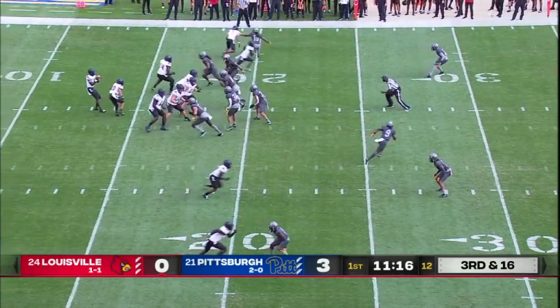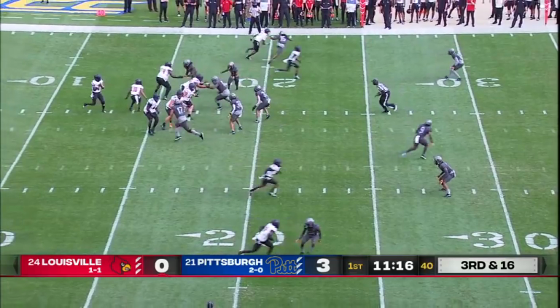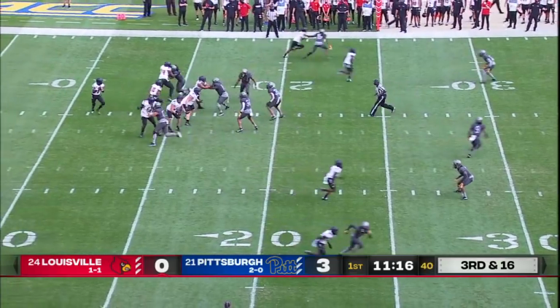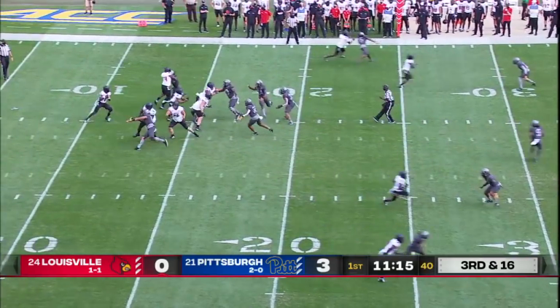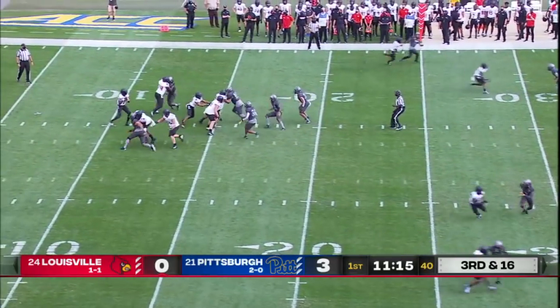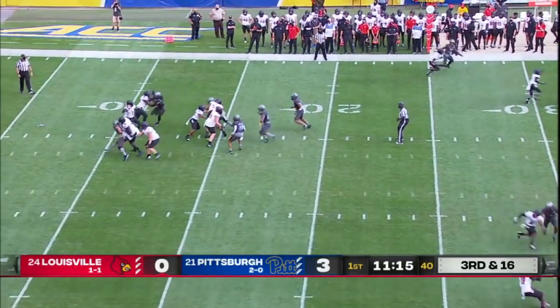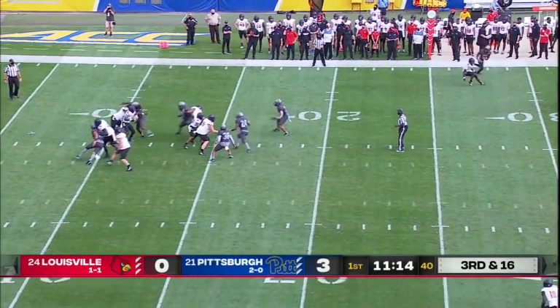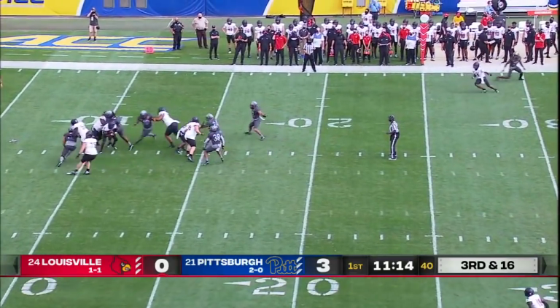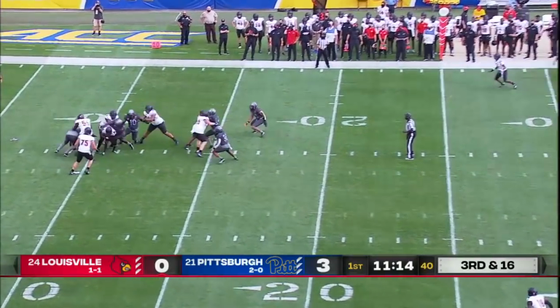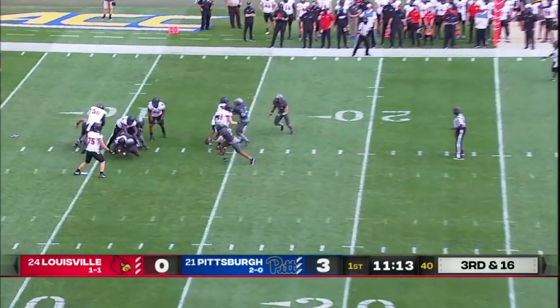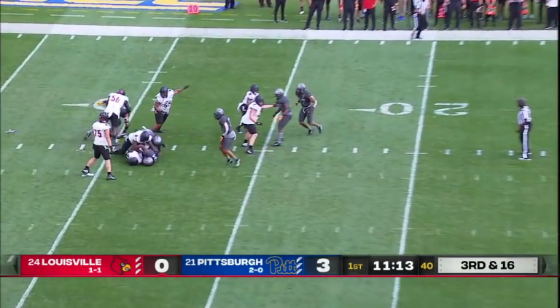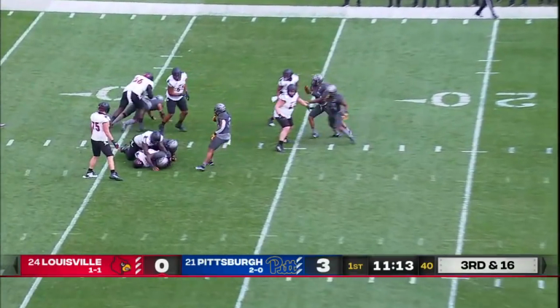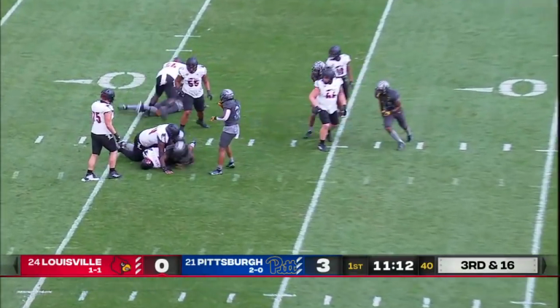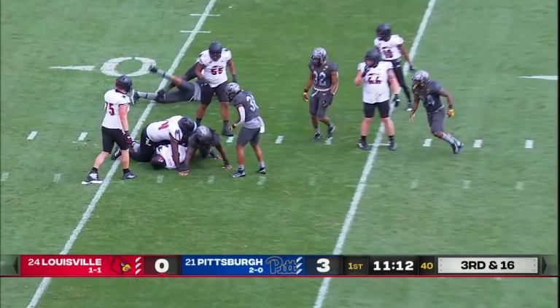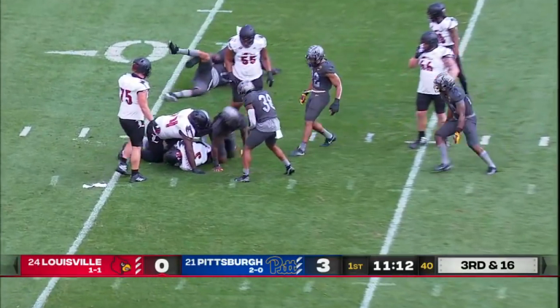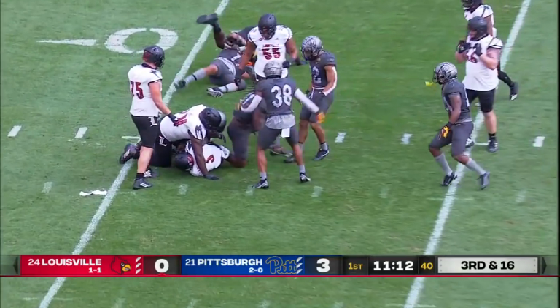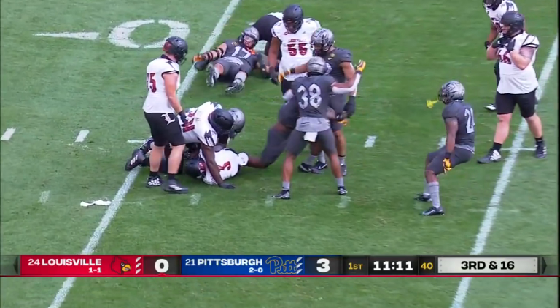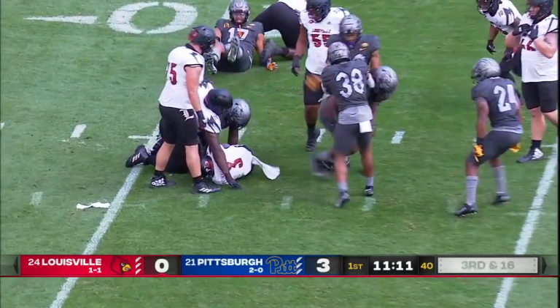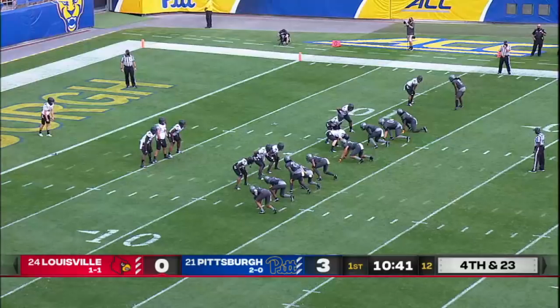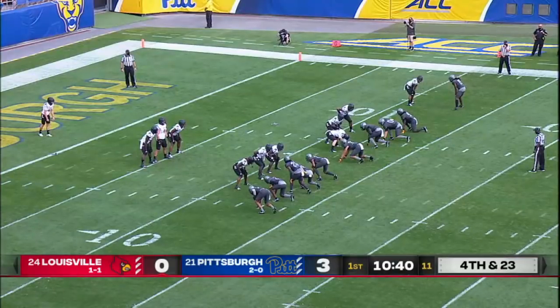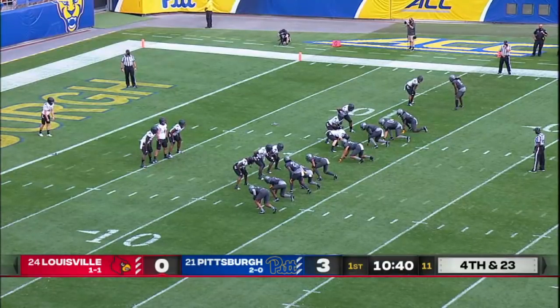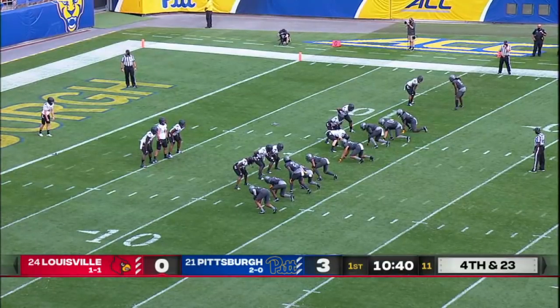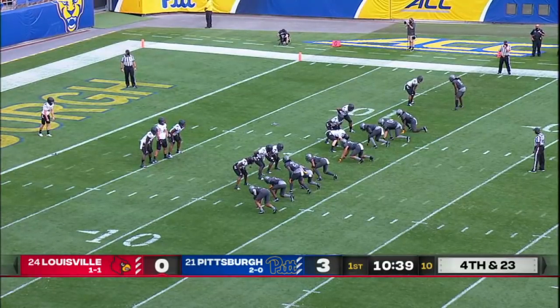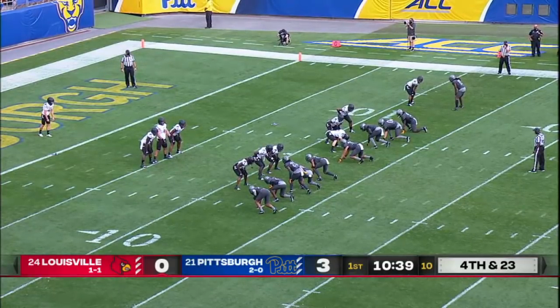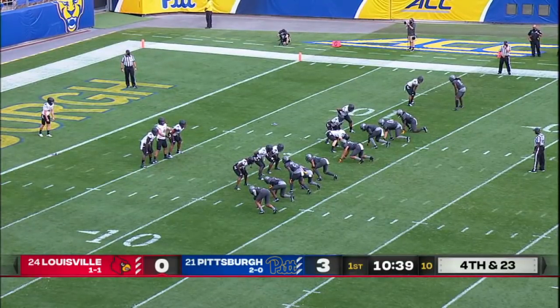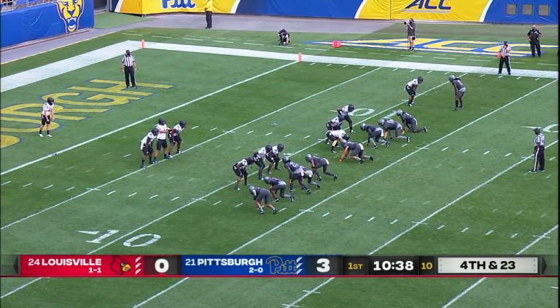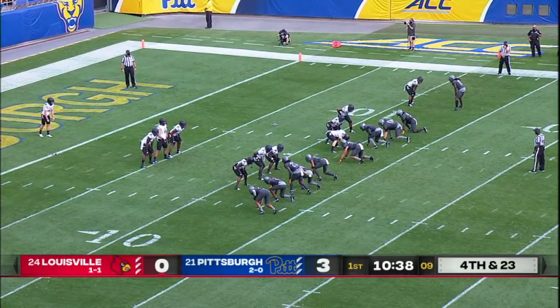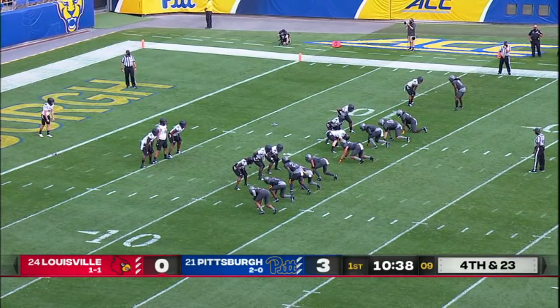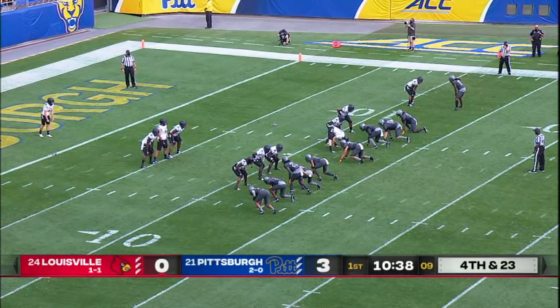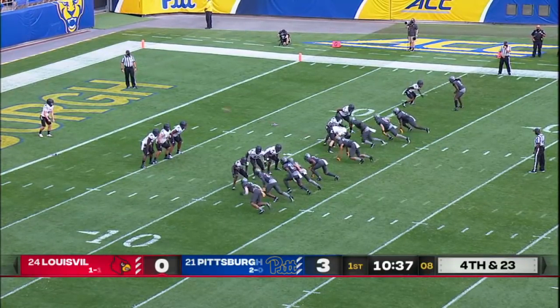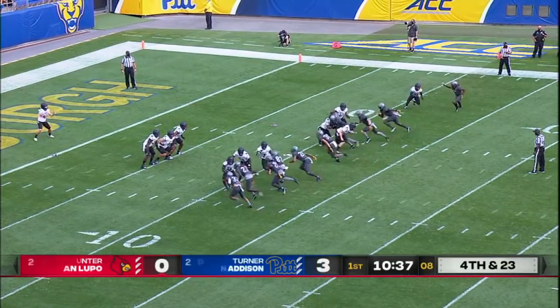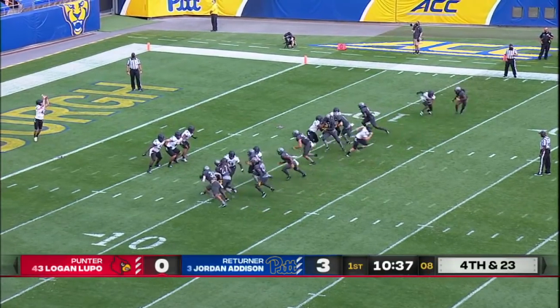Here's third and long for Cunningham and the Cardinals. Under duress, Patrick Jones will sack him. Technically, Roddy, it's three and out for the Pittsburgh defense.